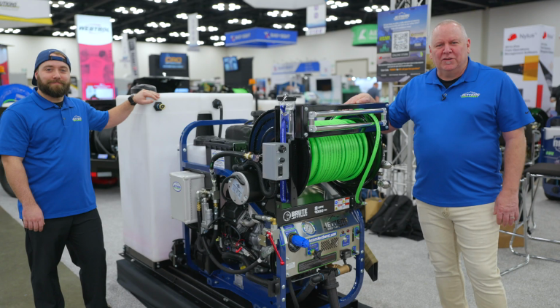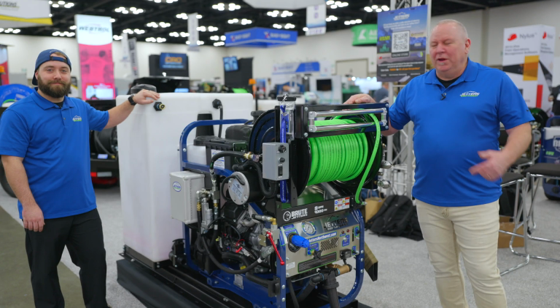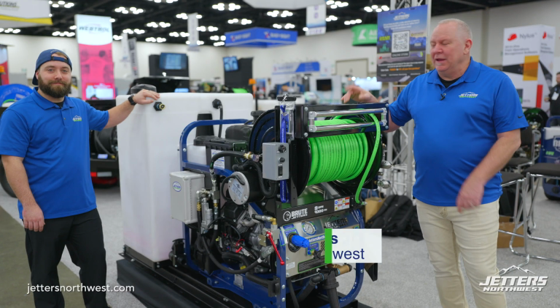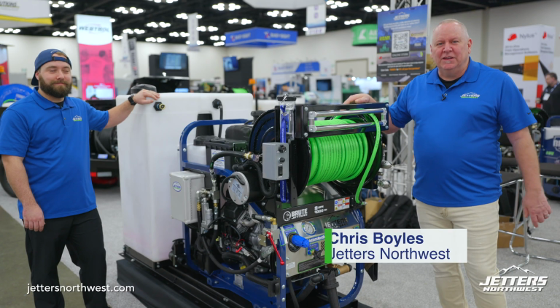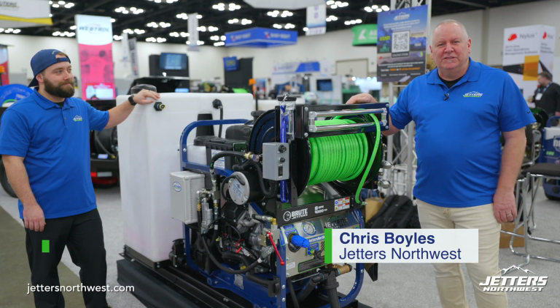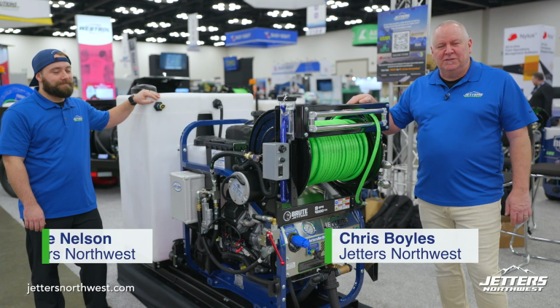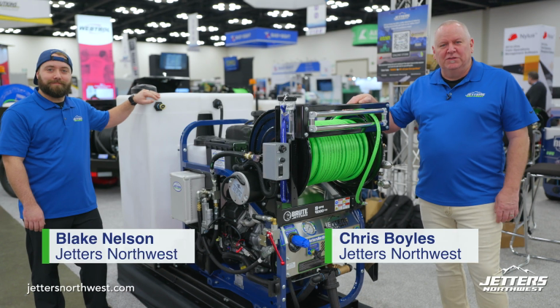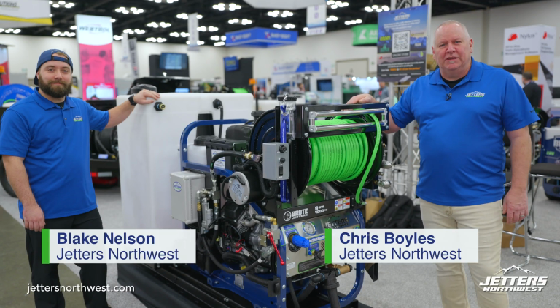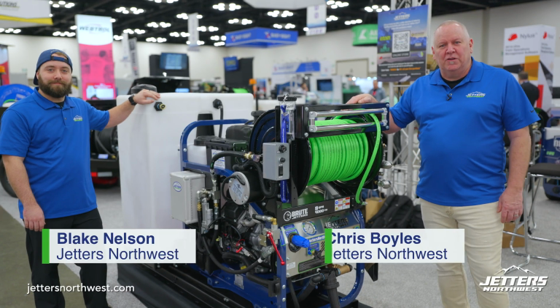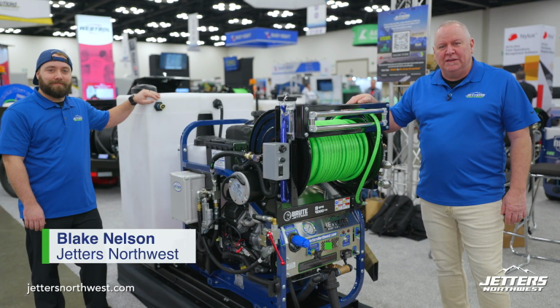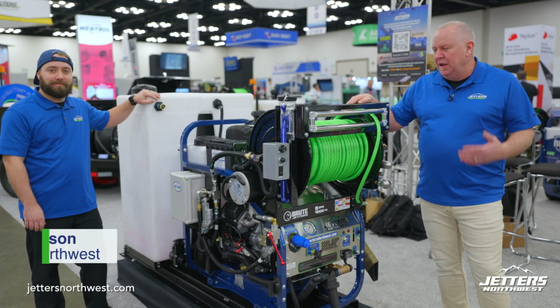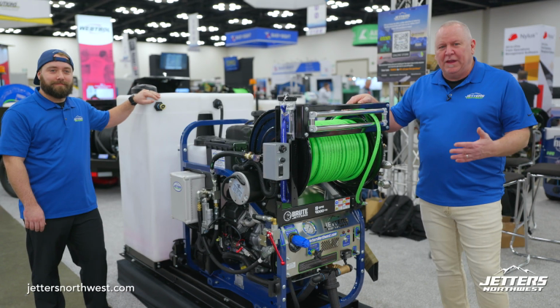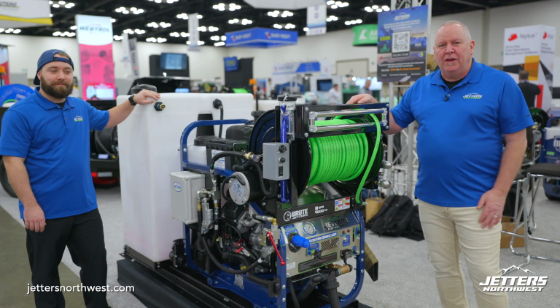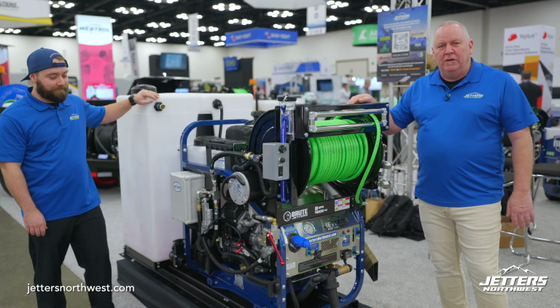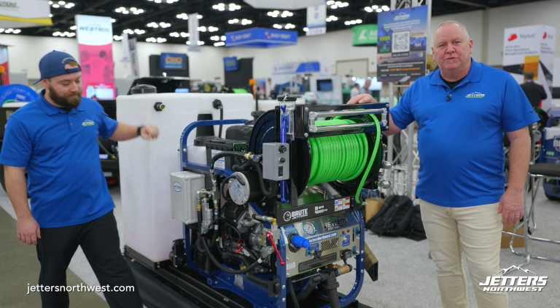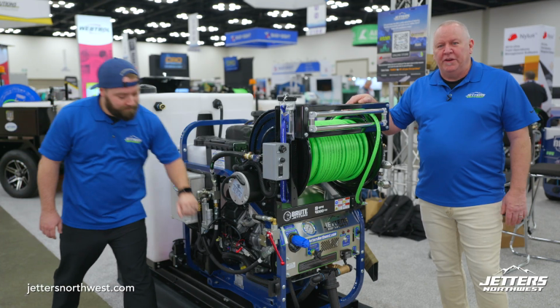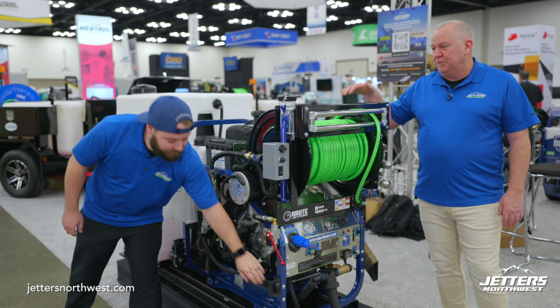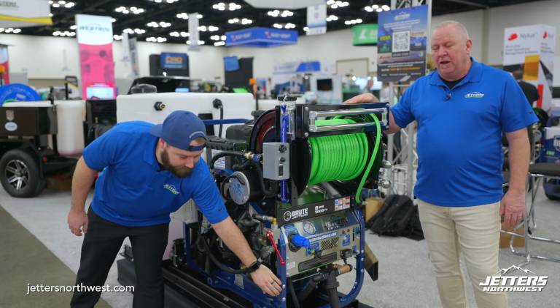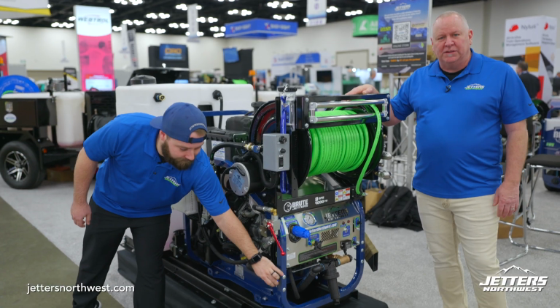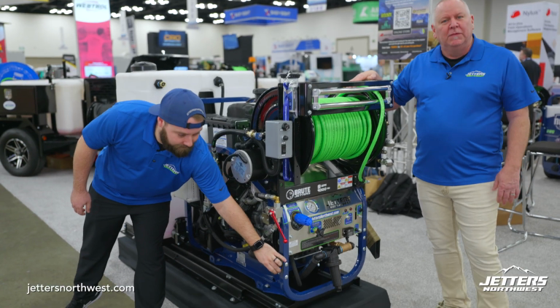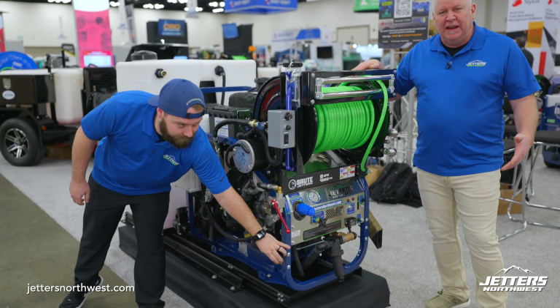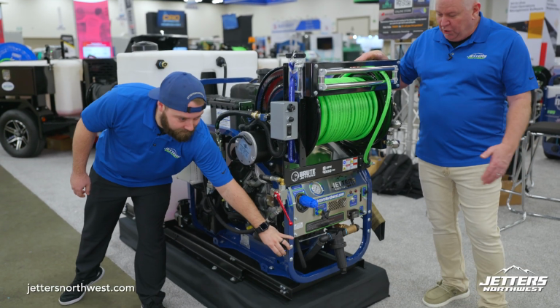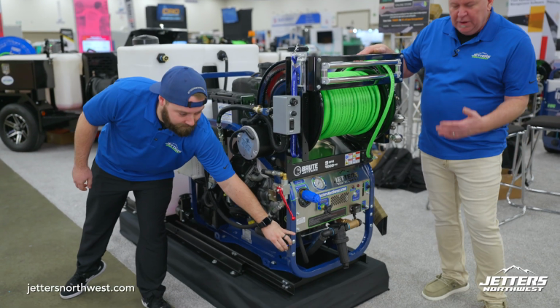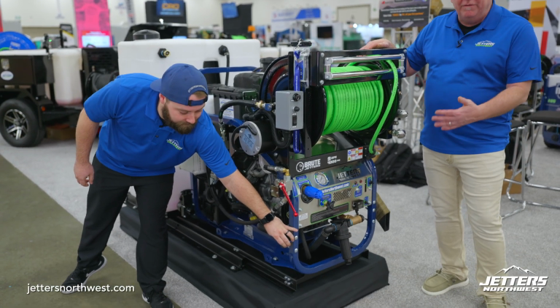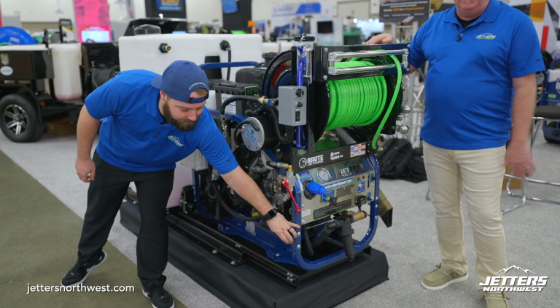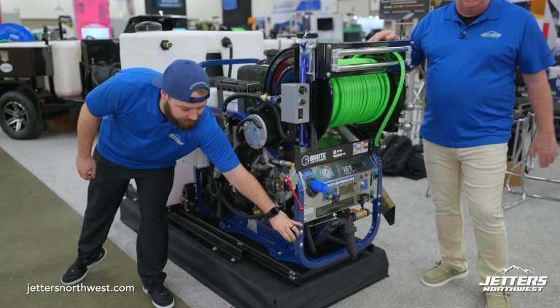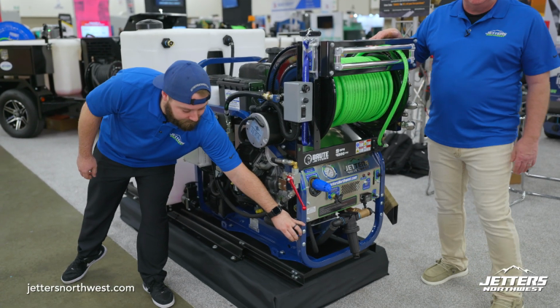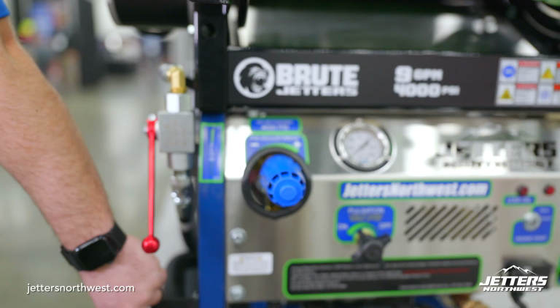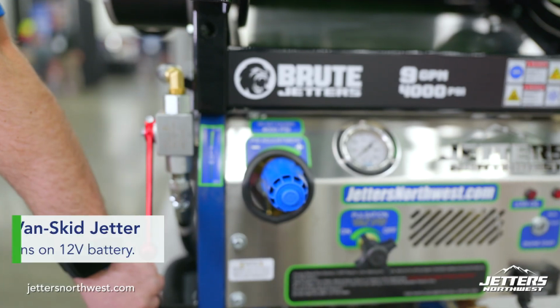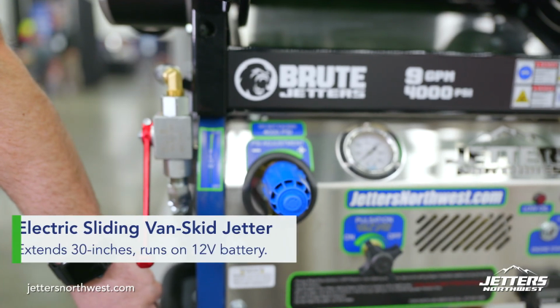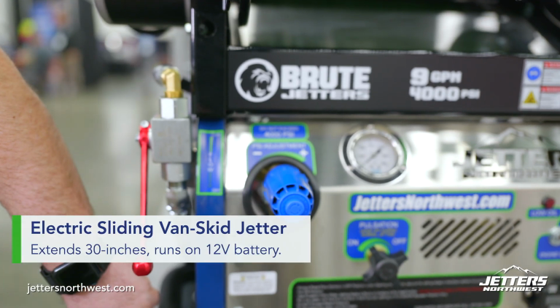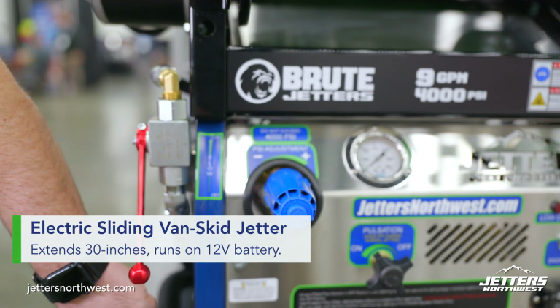Chris Boyles, Blake Nelson, your sales pros over at Jetters Northwest. We've got a great new option for you guys. We've got our awesome standard Brute, but we've added it as a slide package for you guys.